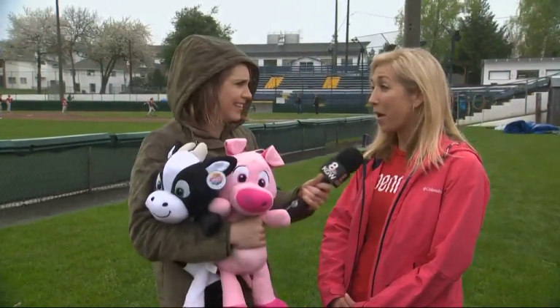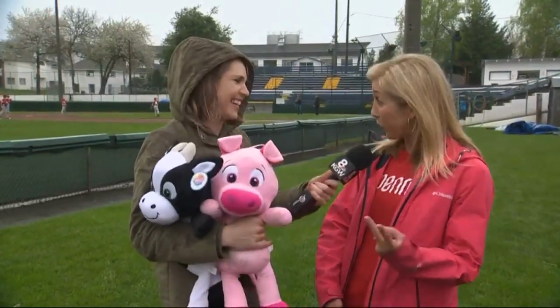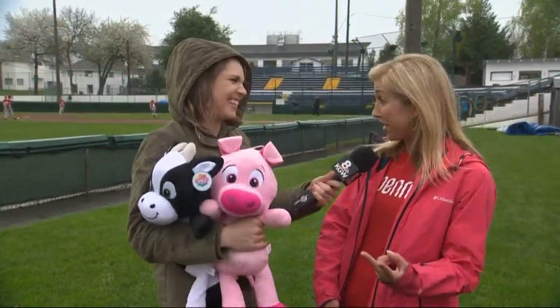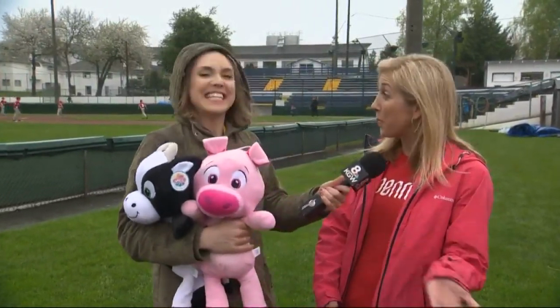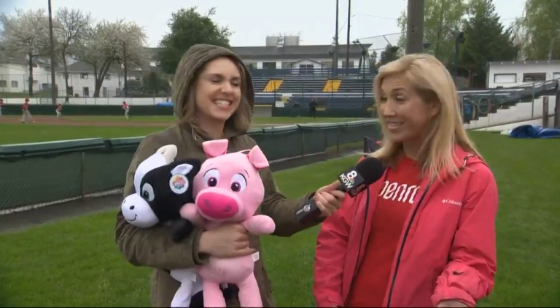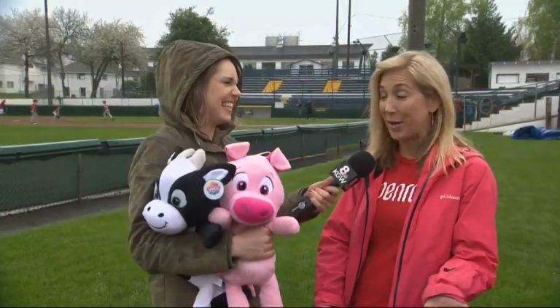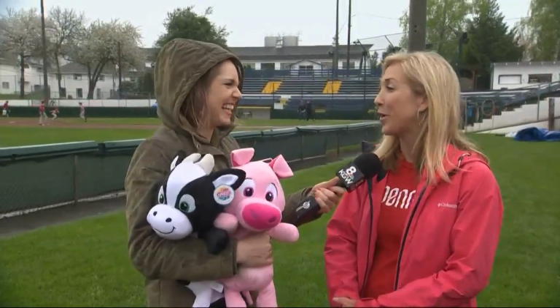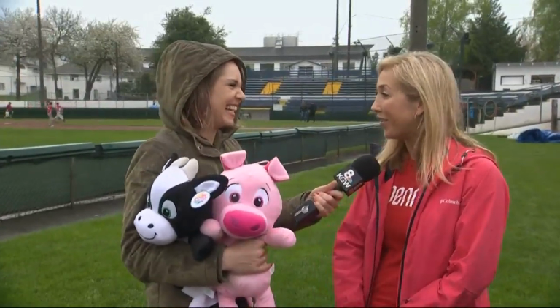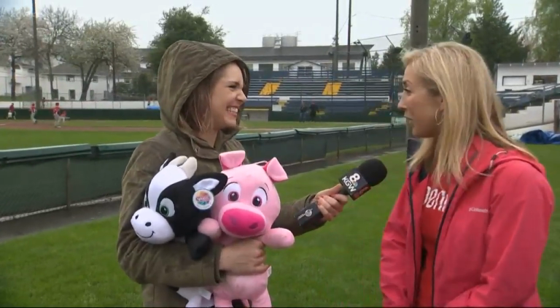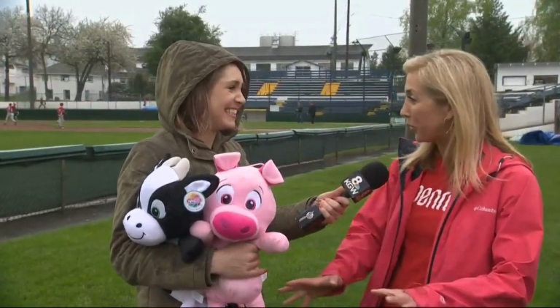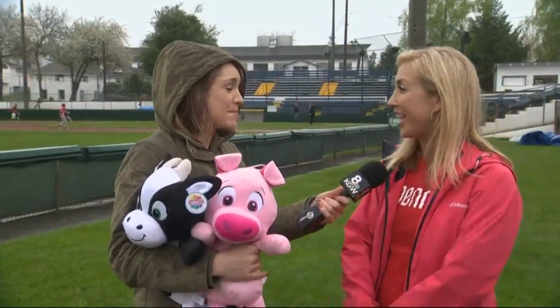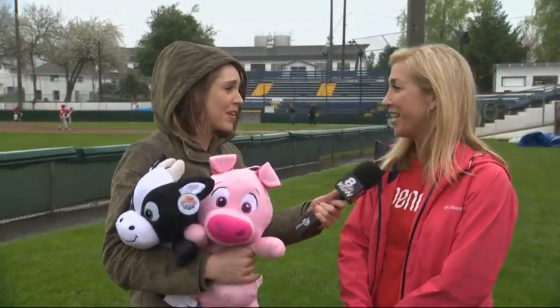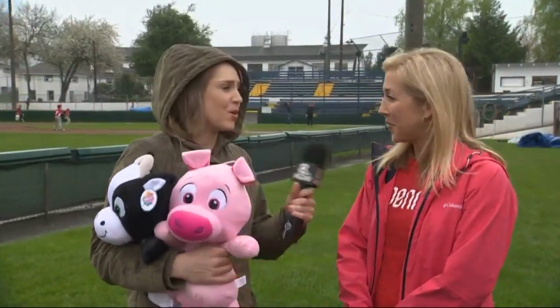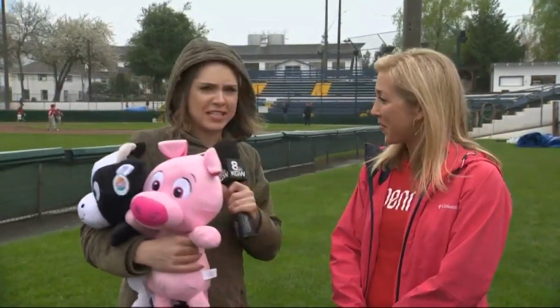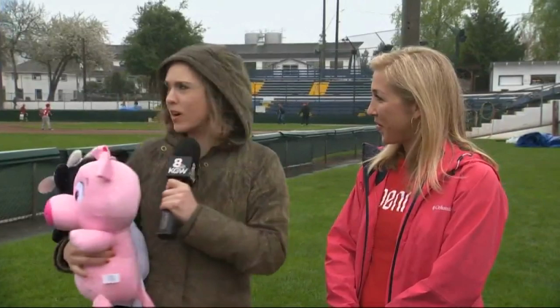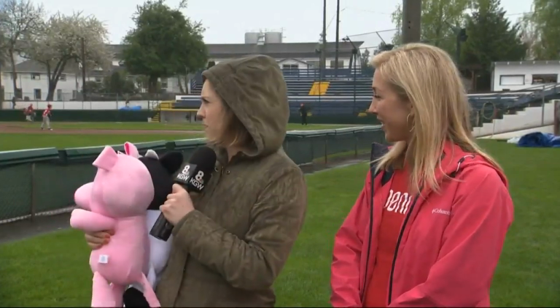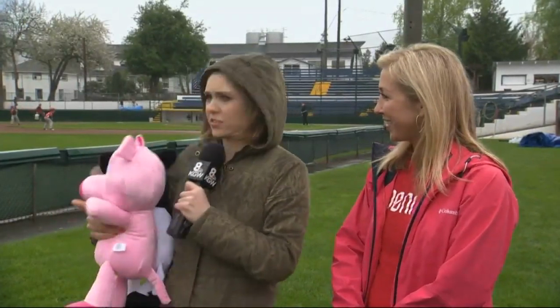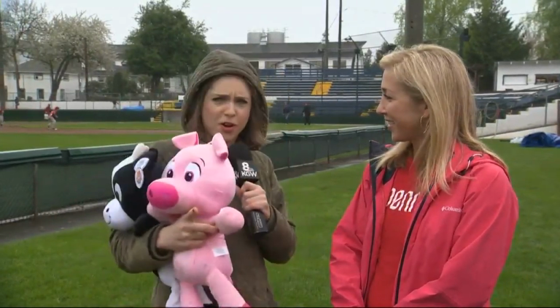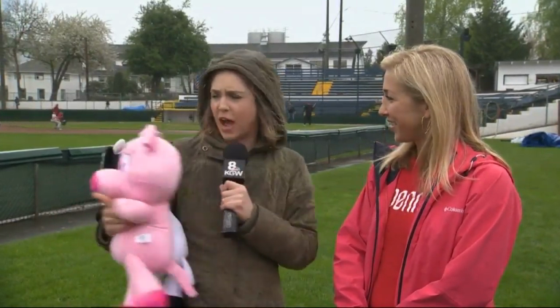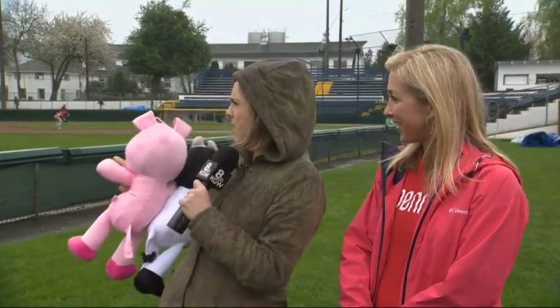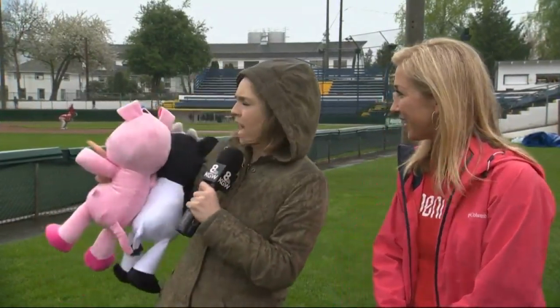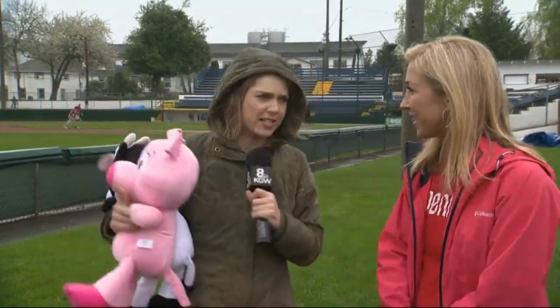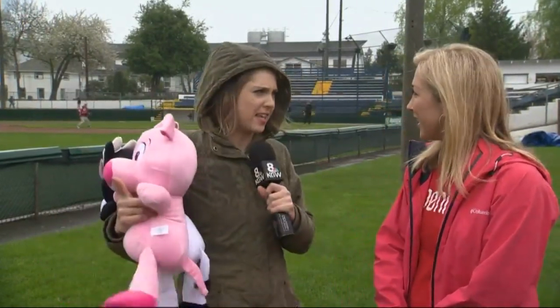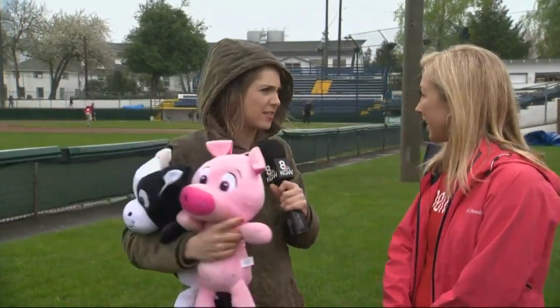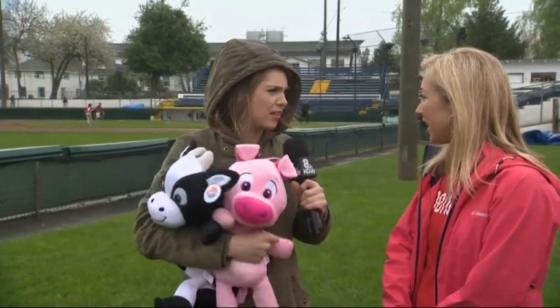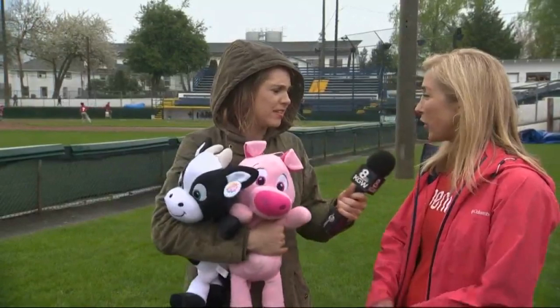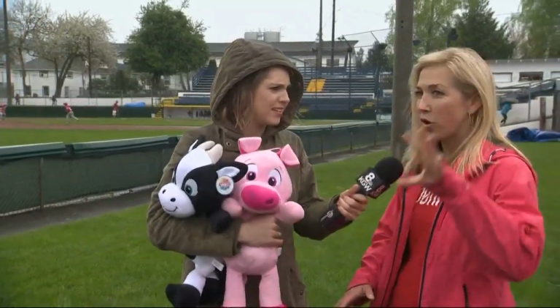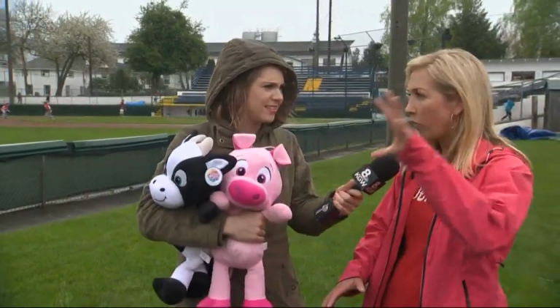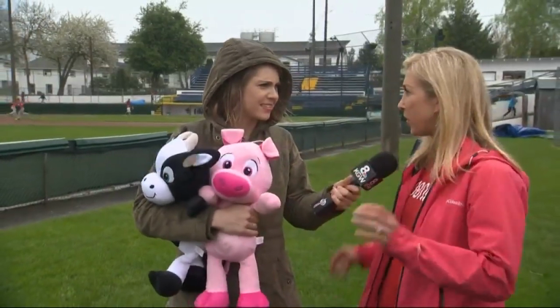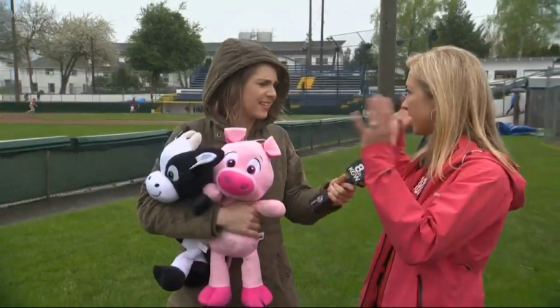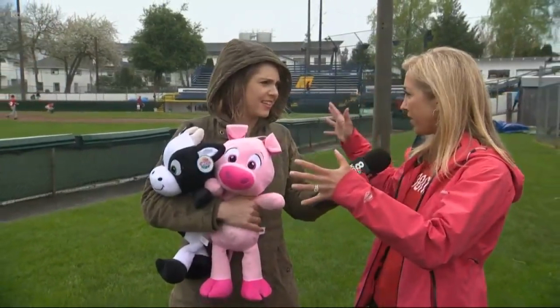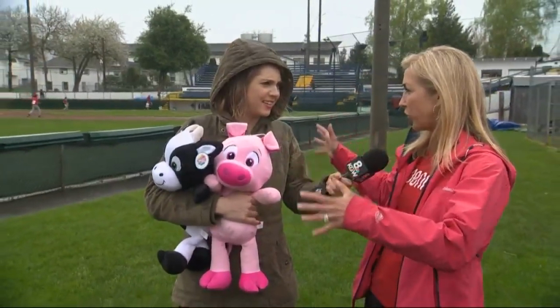Yeah, we have two Easter bunnies, Mr. and Mrs. this year. So lots of people to greet the kids. We are standing by one of the baseball fields — there's another one over there. How wide does the egg hunt spread? It stretches across two of our baseball diamonds and our picnic orchard.